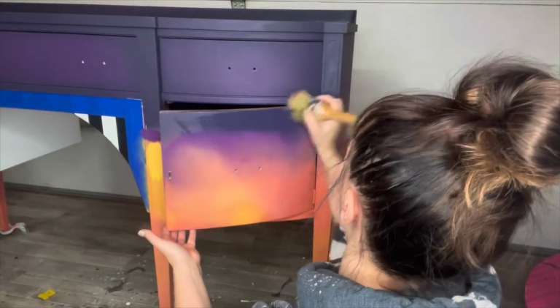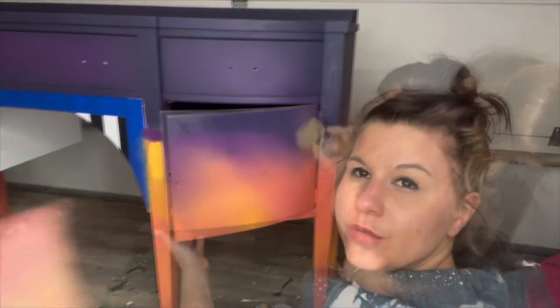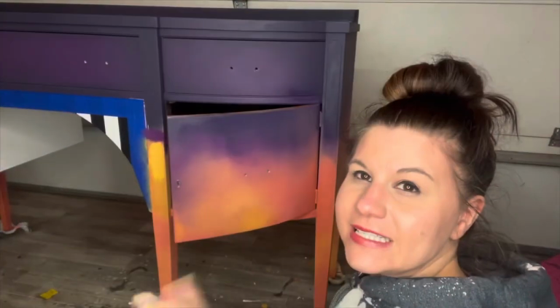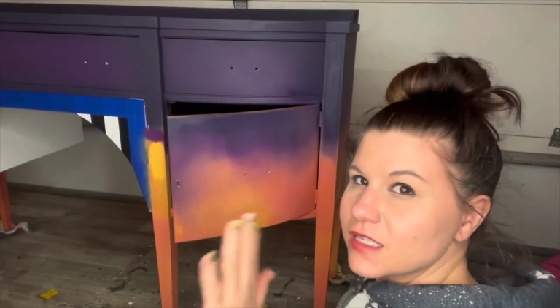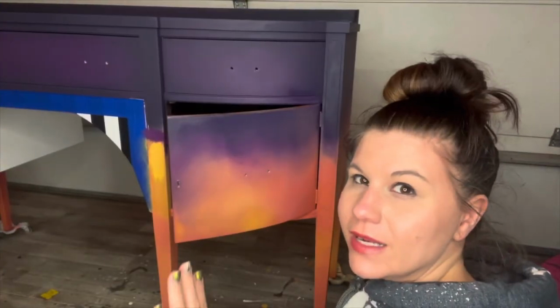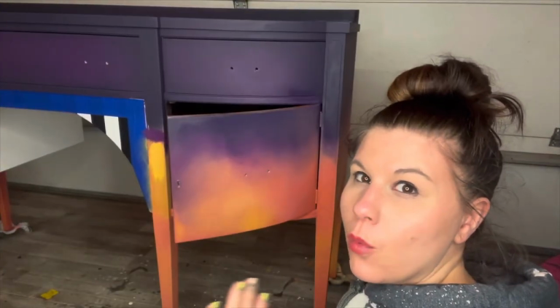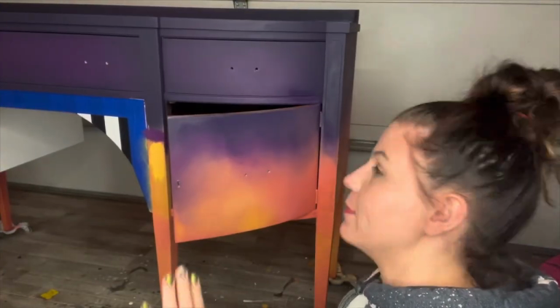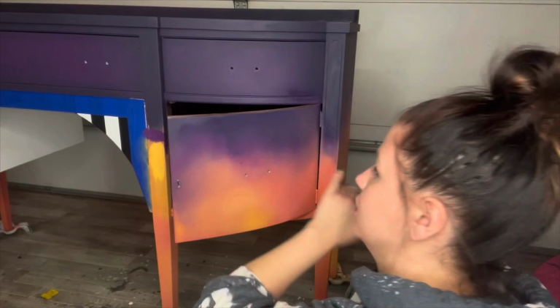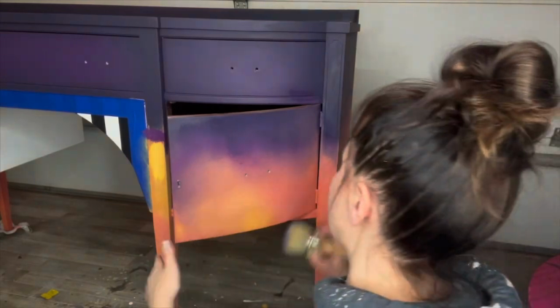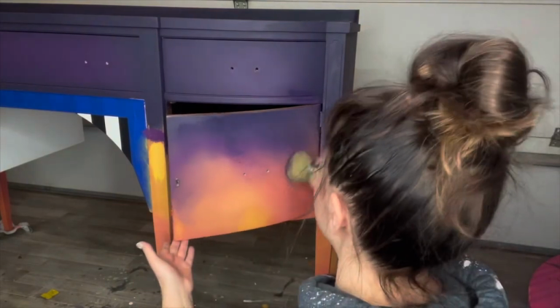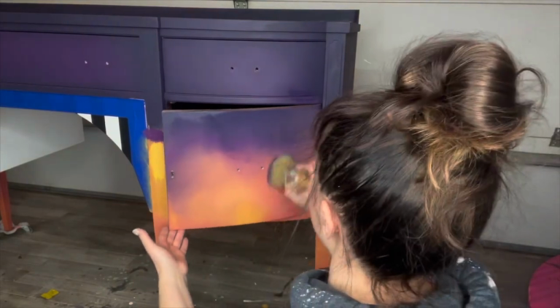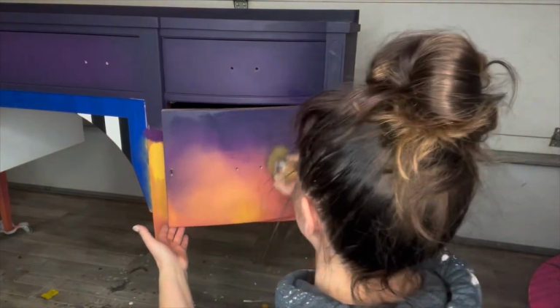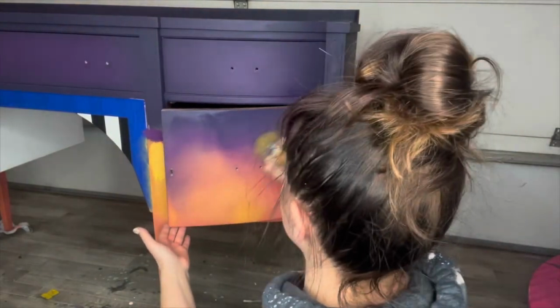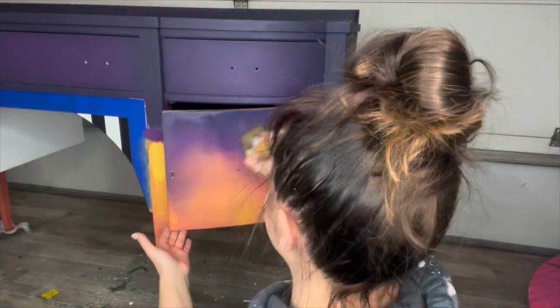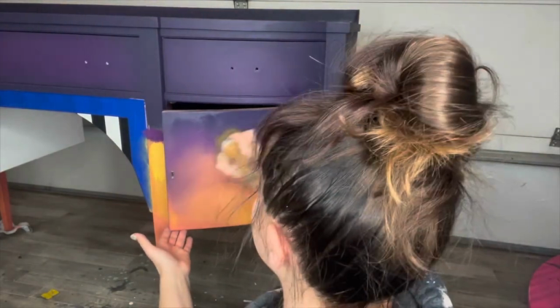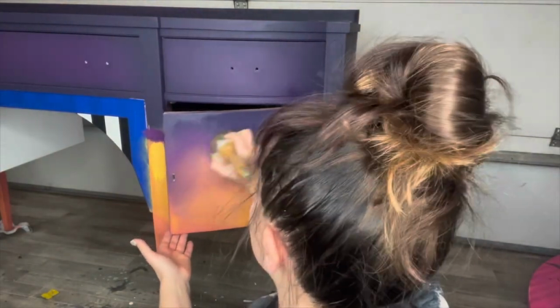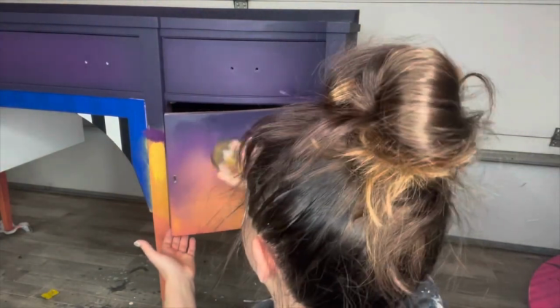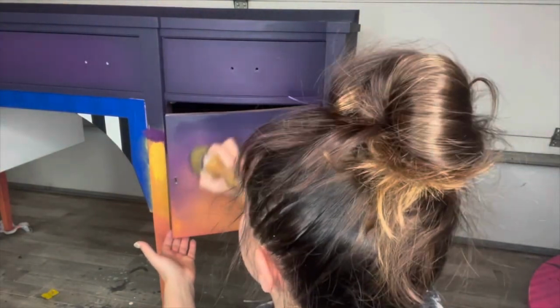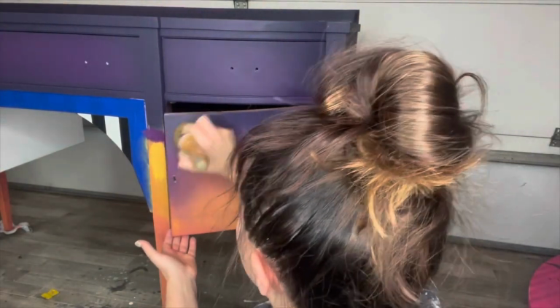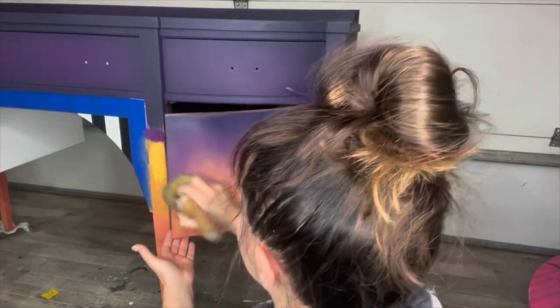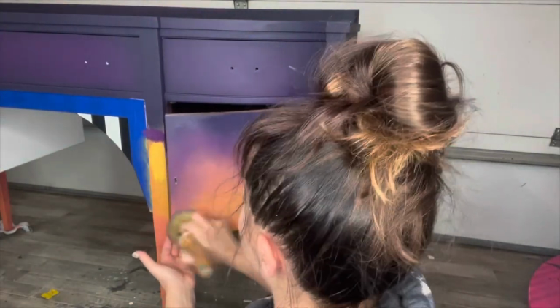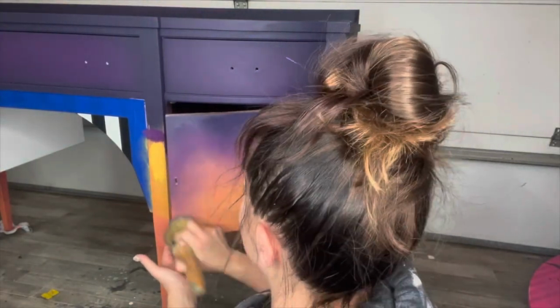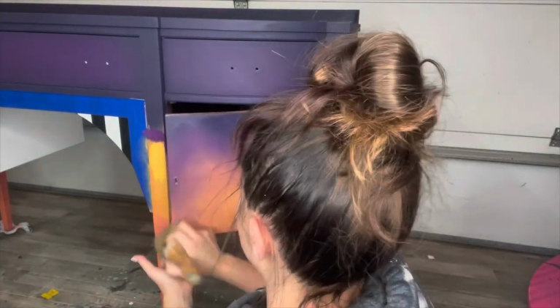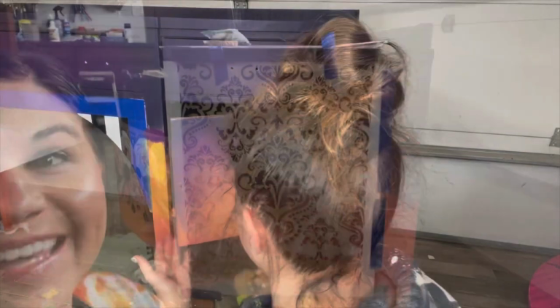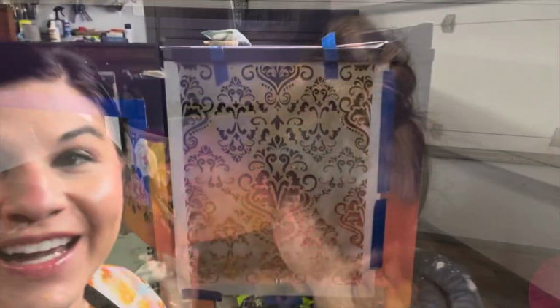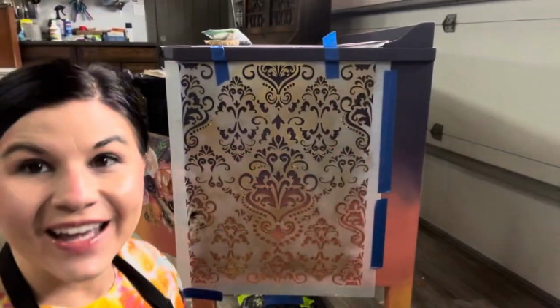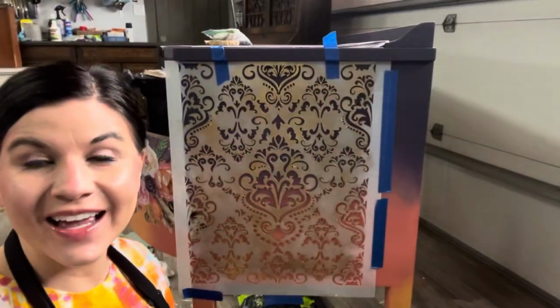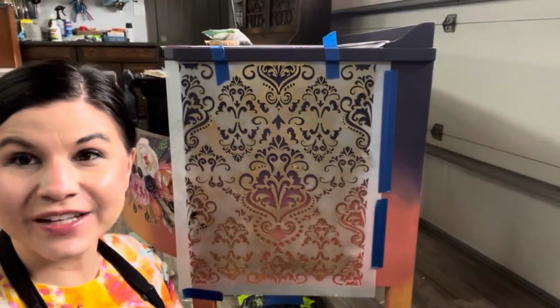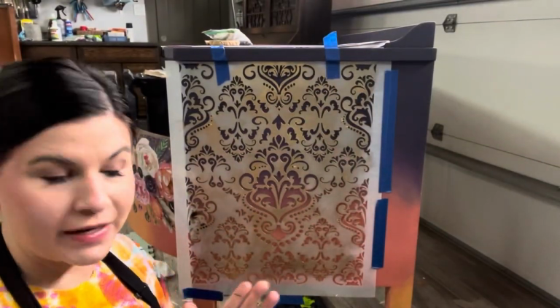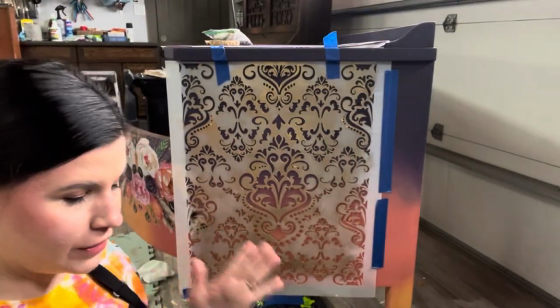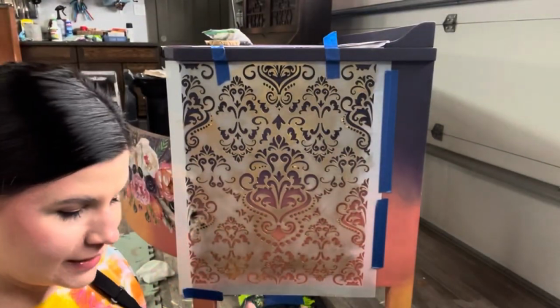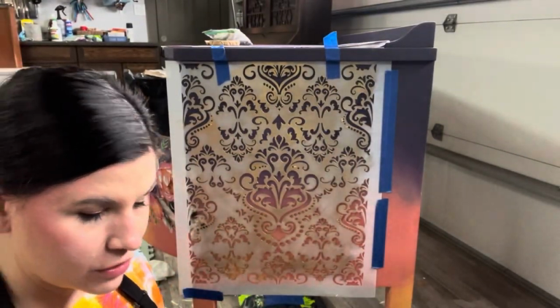You can see it's already way better — there's no line. Once I put the transfer over this, oh my gosh, it's going to be amazing!